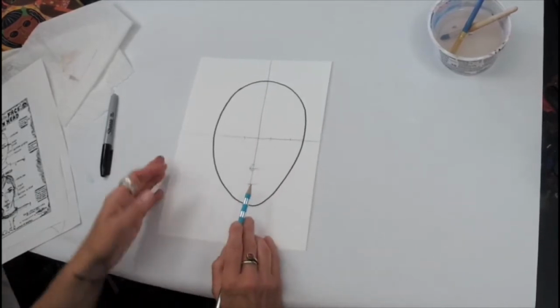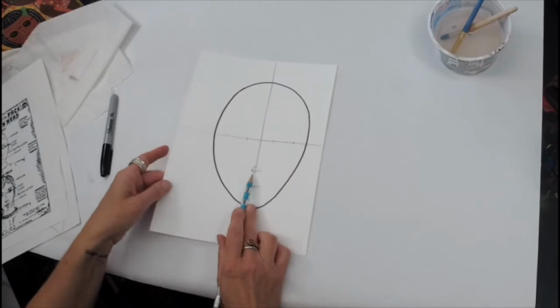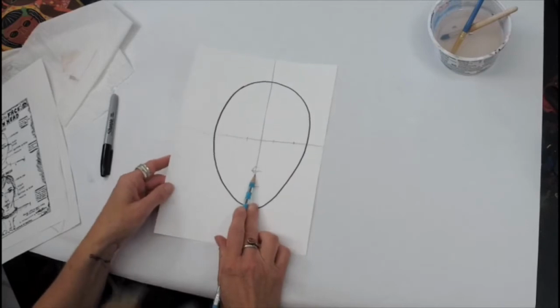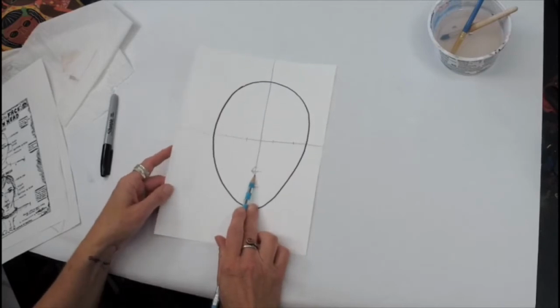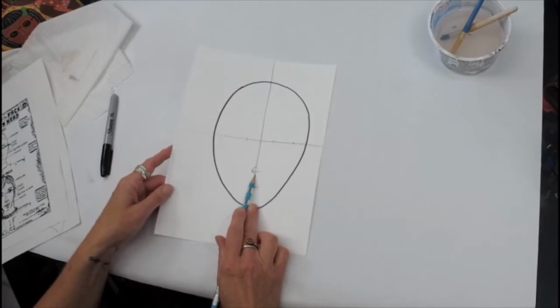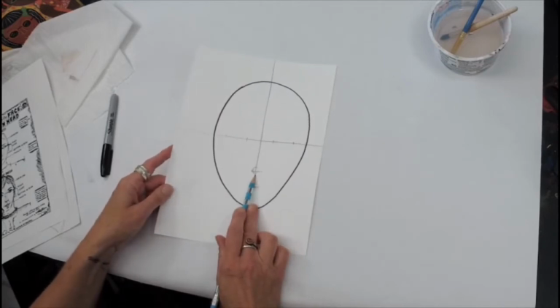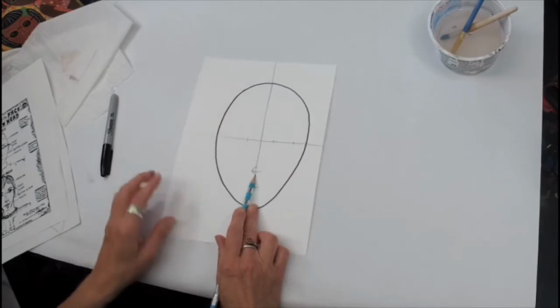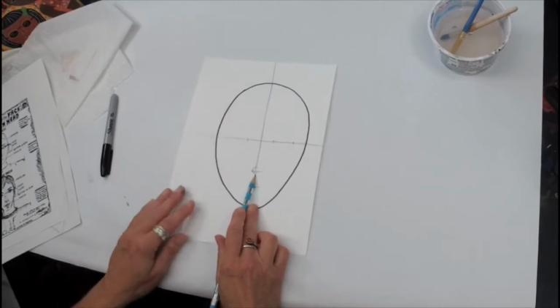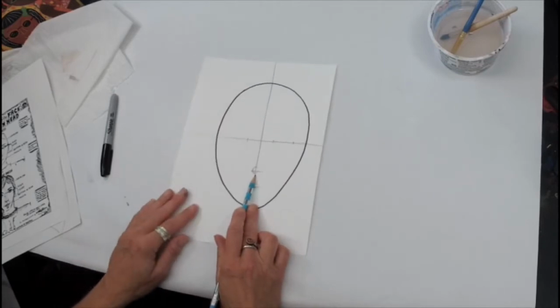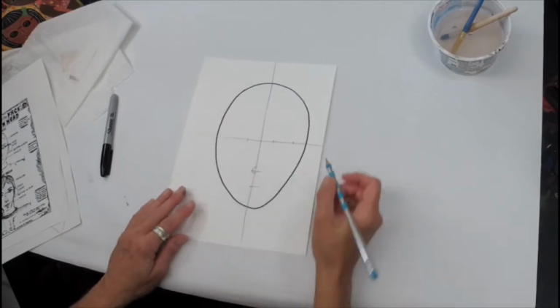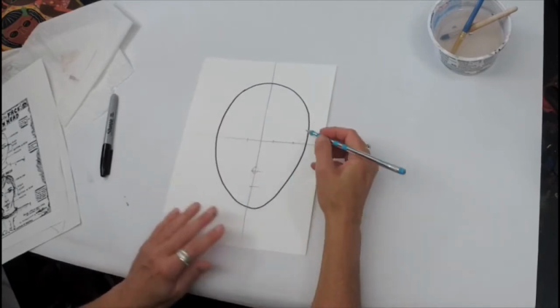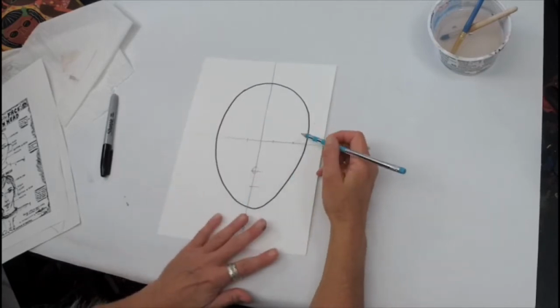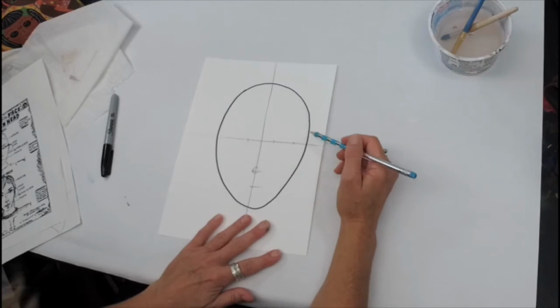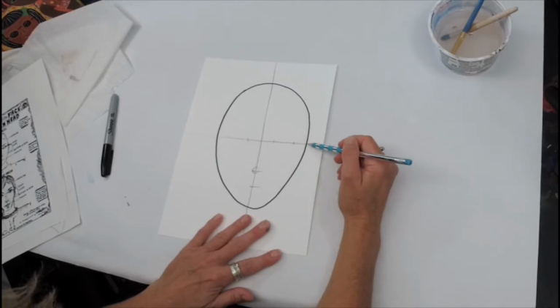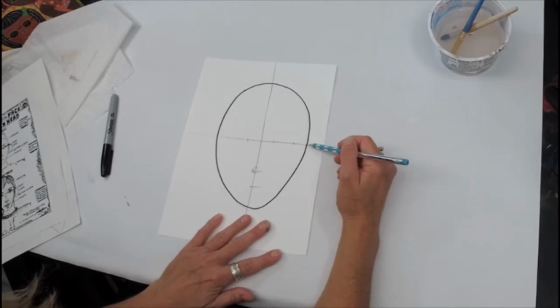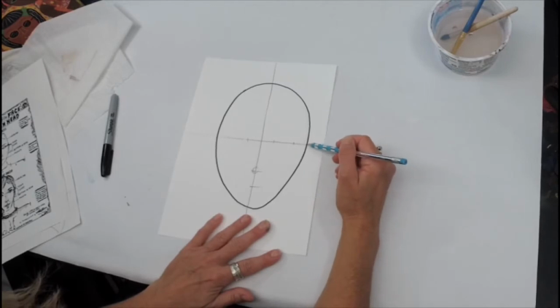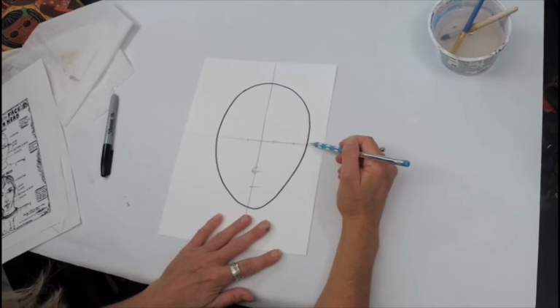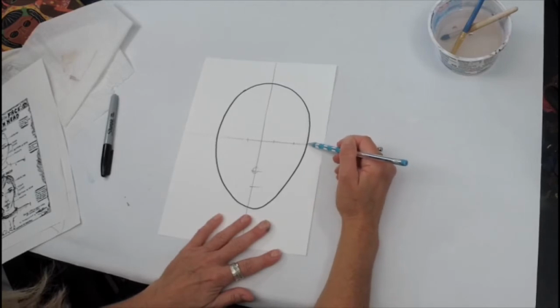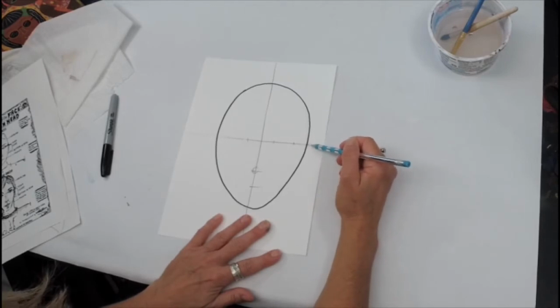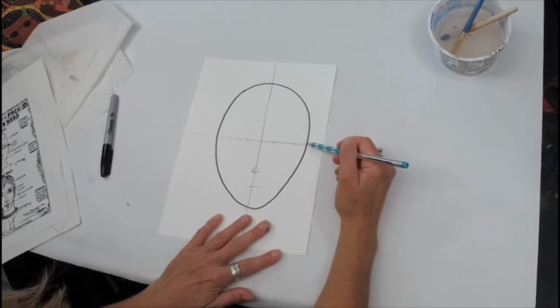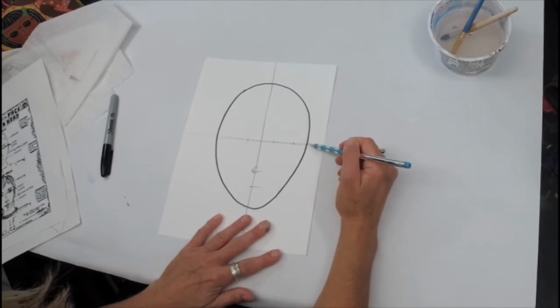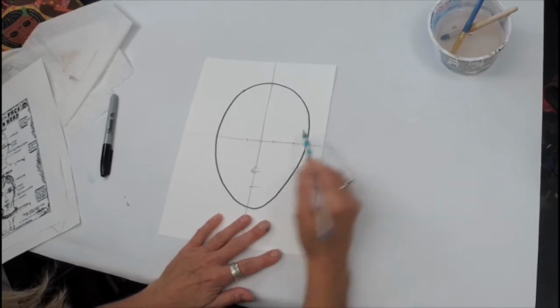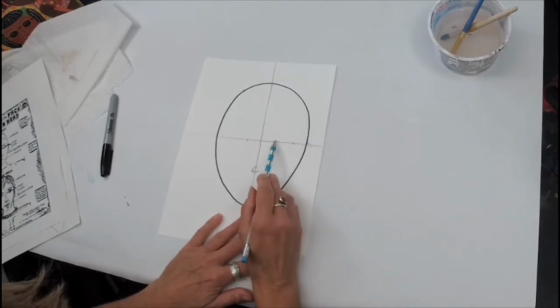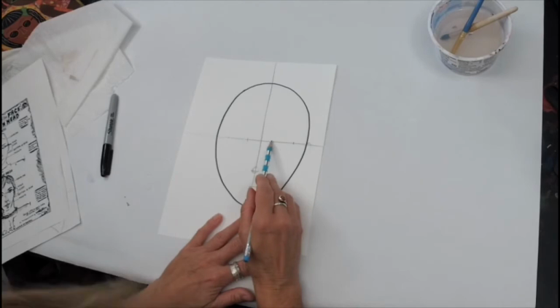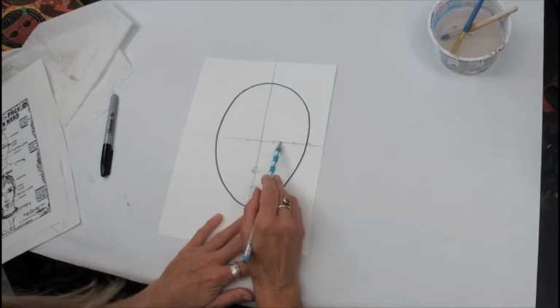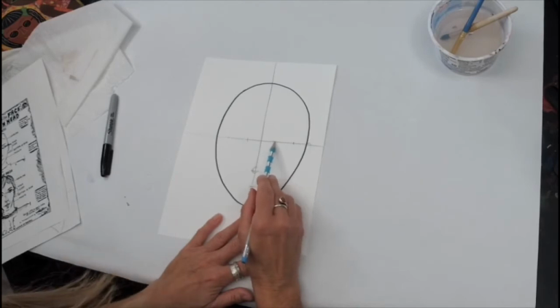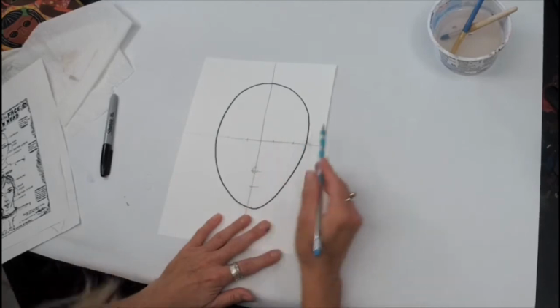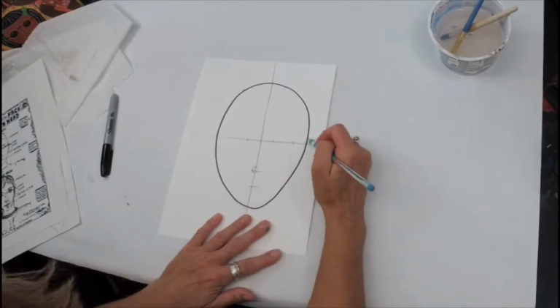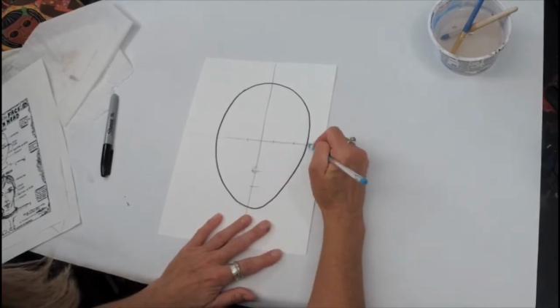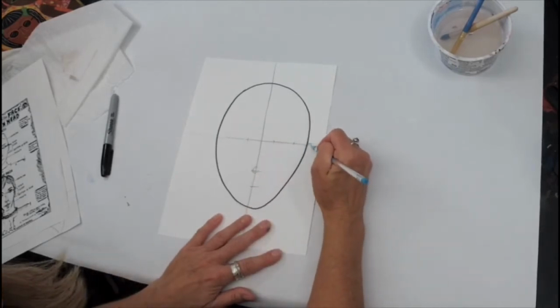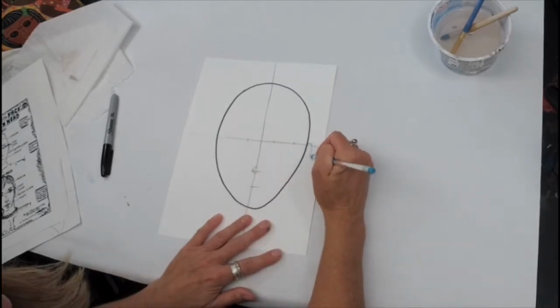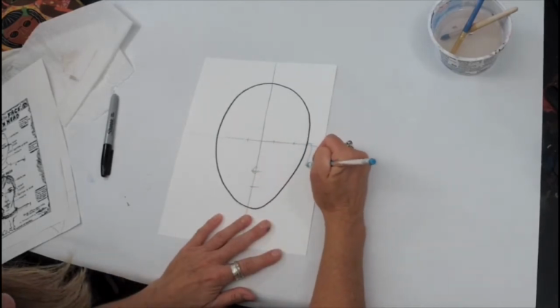We can just put a little light circle right here for the tip of our nose. Then let's look at ears — they're going to start right here at the top of the midline of our eyes and extend down from there.